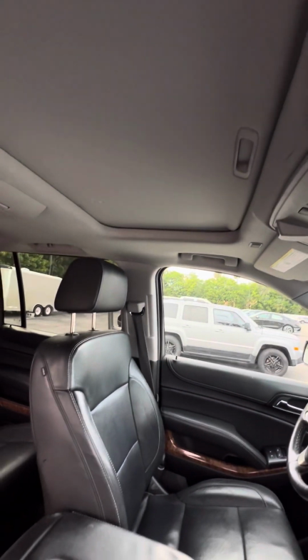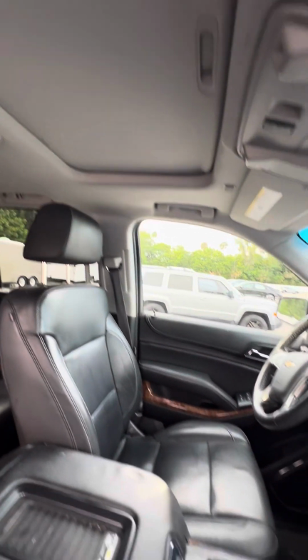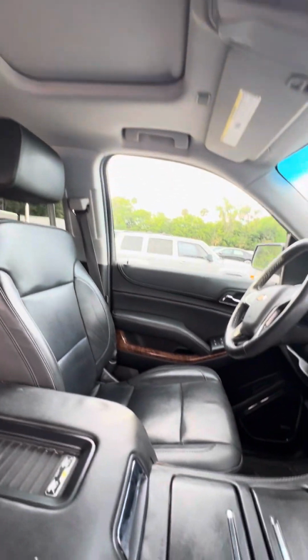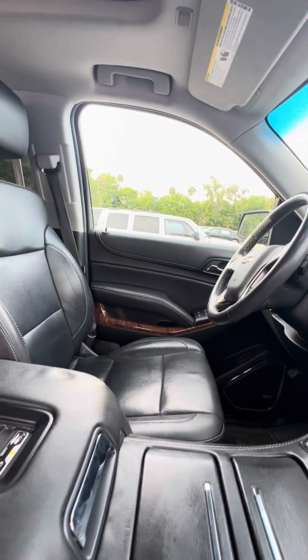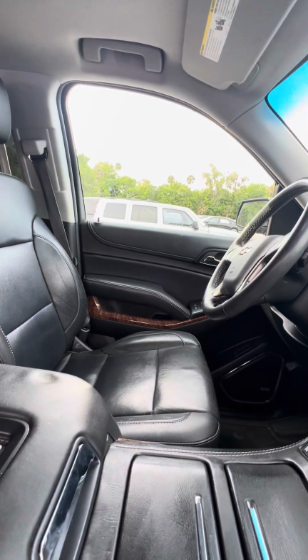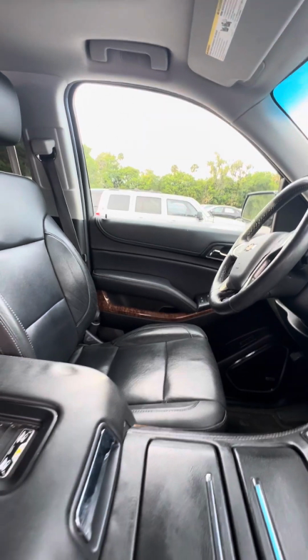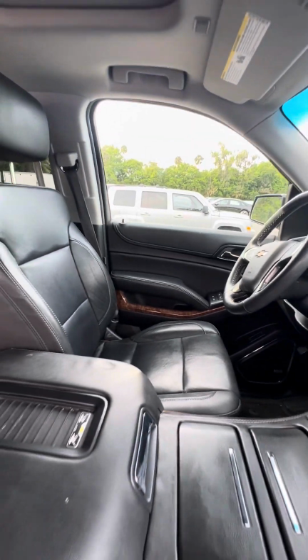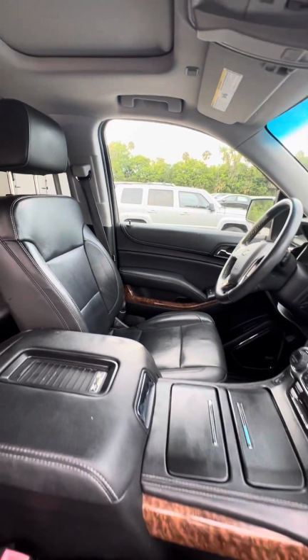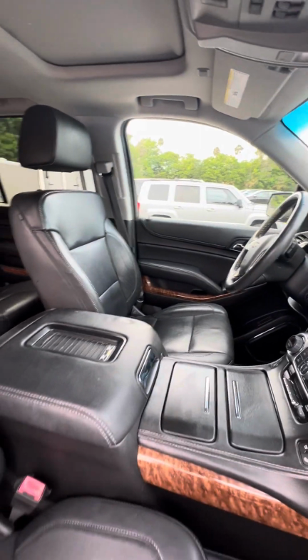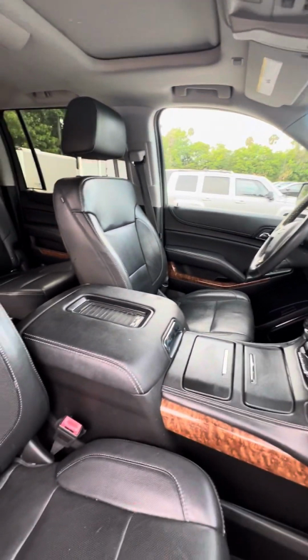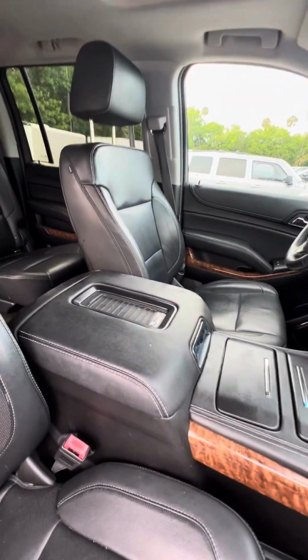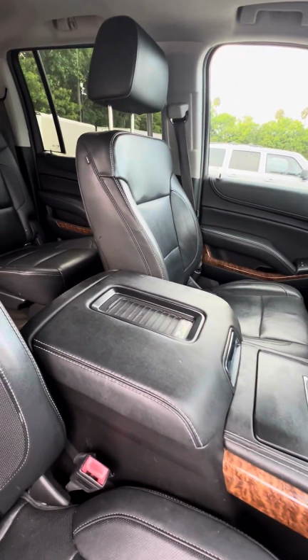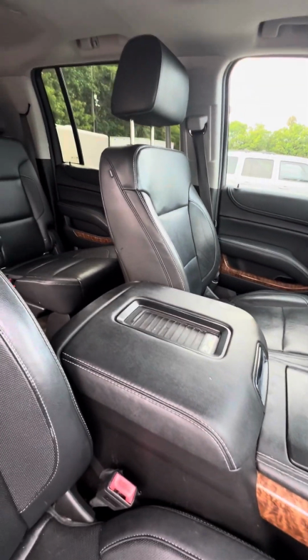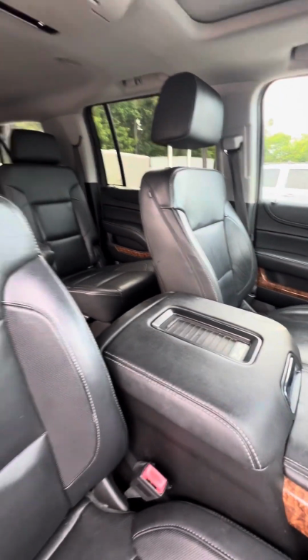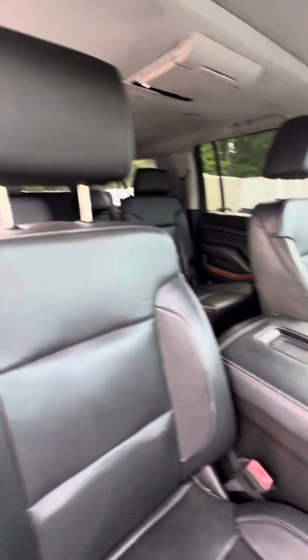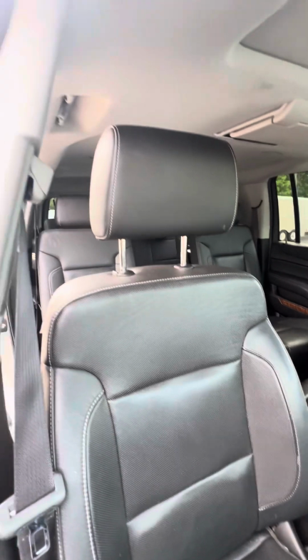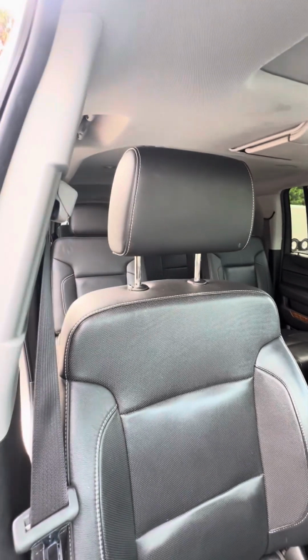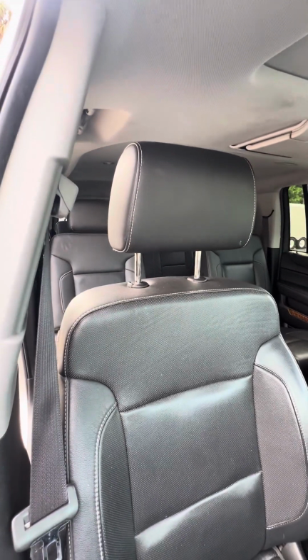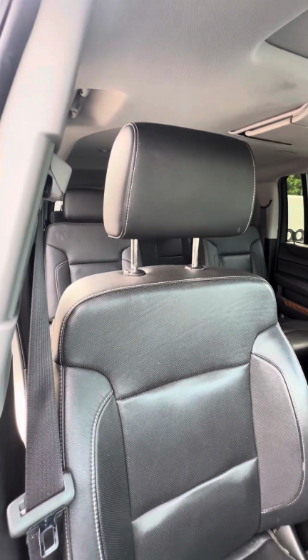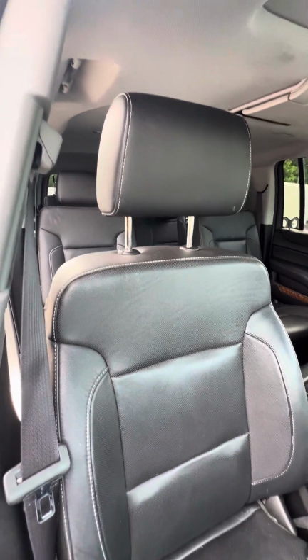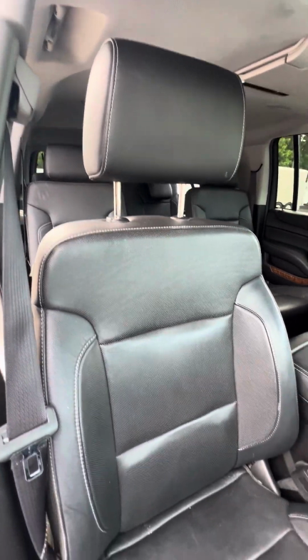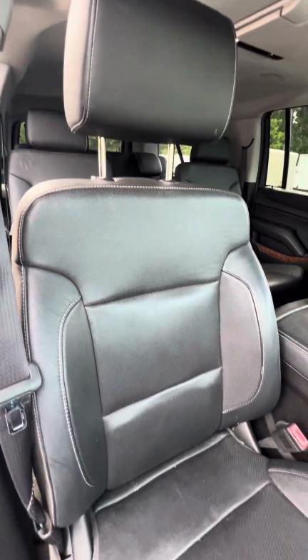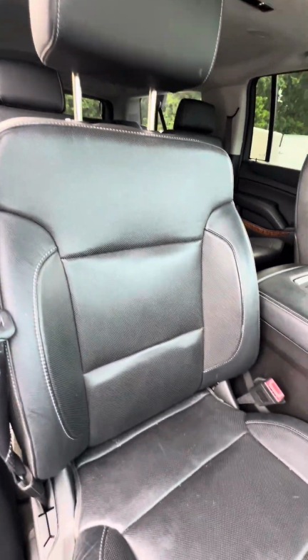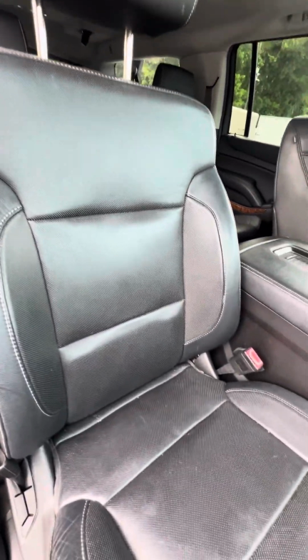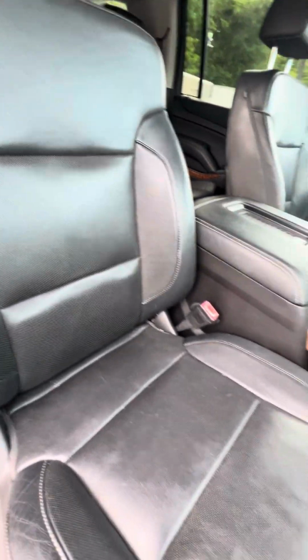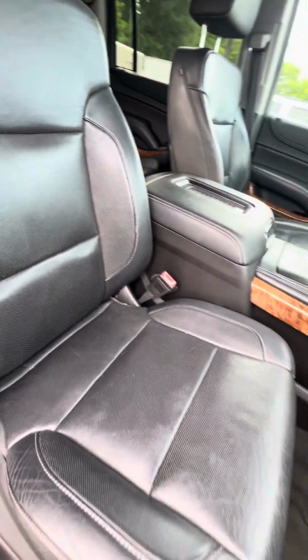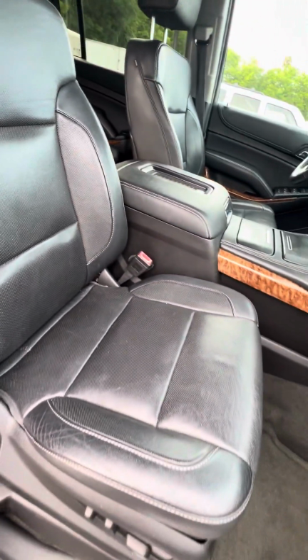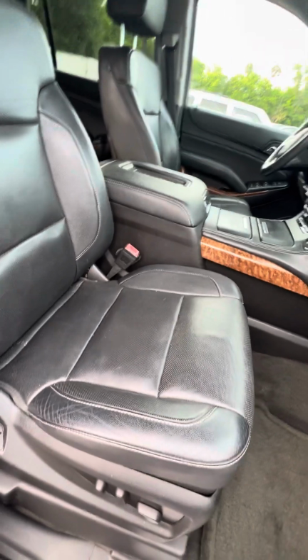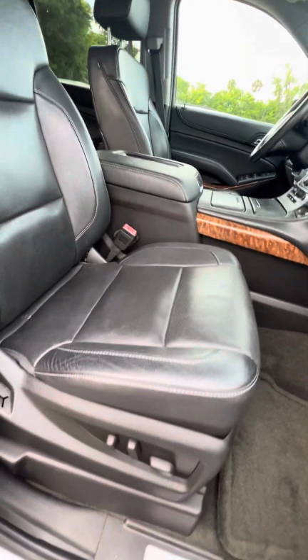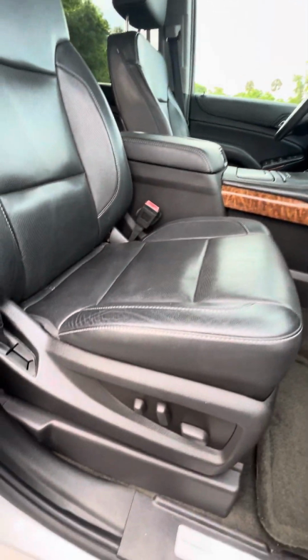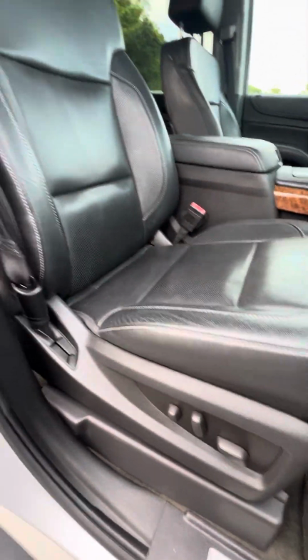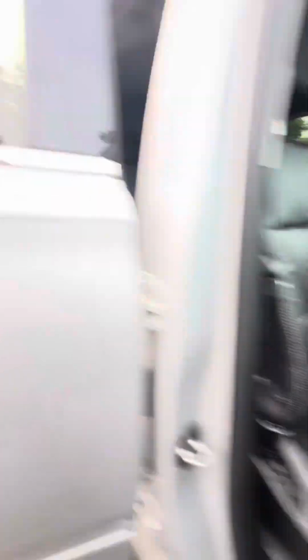Beautiful sunroof. This vehicle hasn't been detailed yet, so I want to show it to you as-is. As we look at the armrest, no damage to the armrest. Looking at the passenger seat, no rips, no tears, no damage to the seats. Power seats with lumbar support.